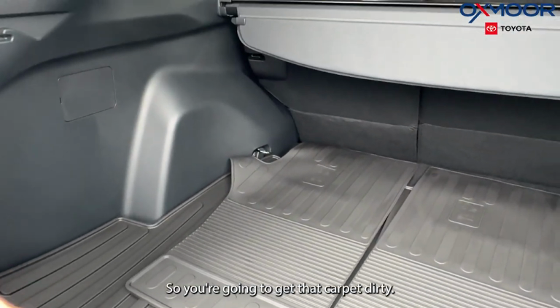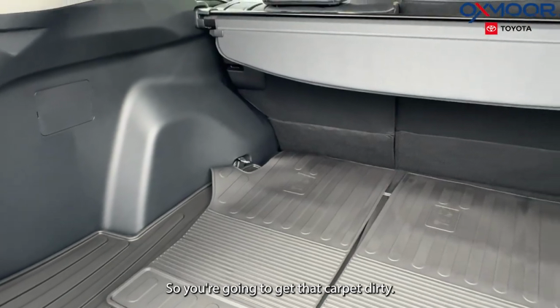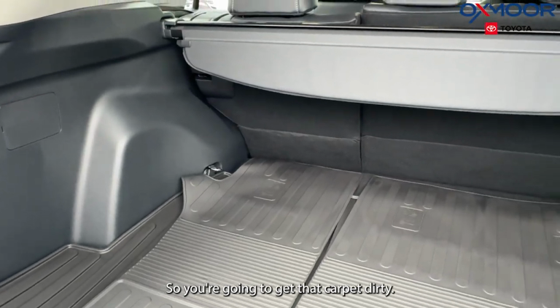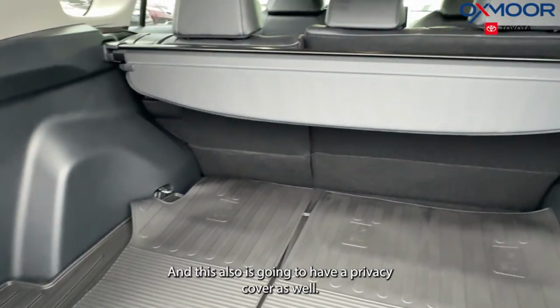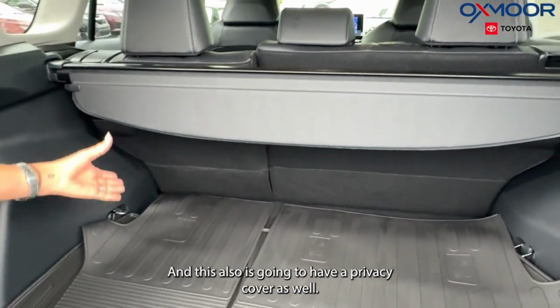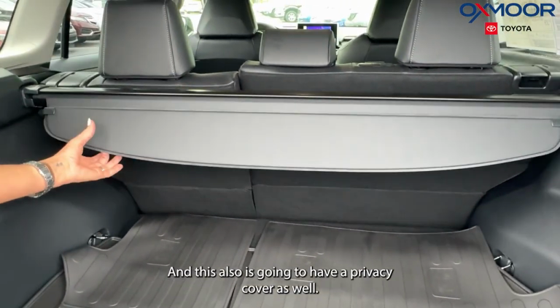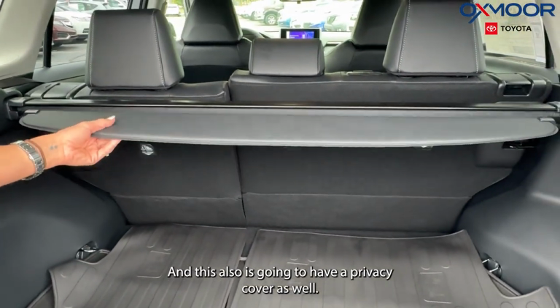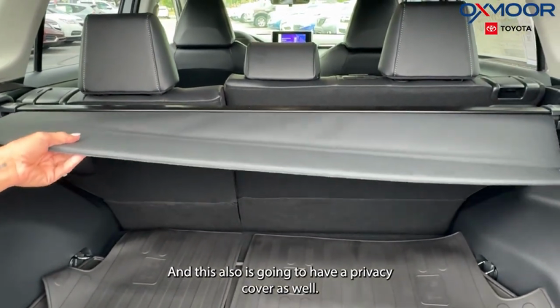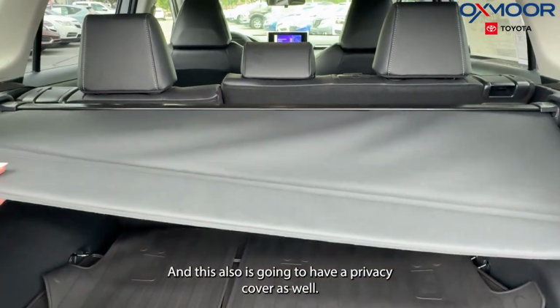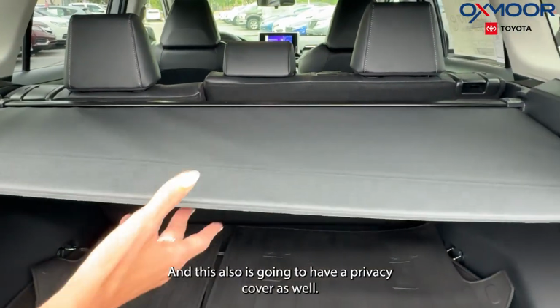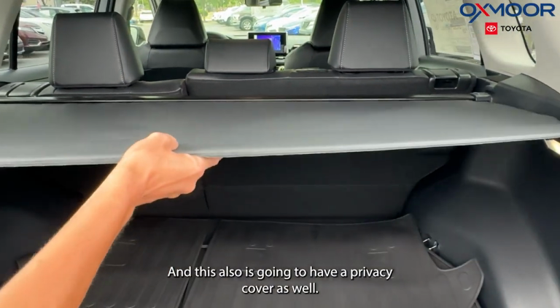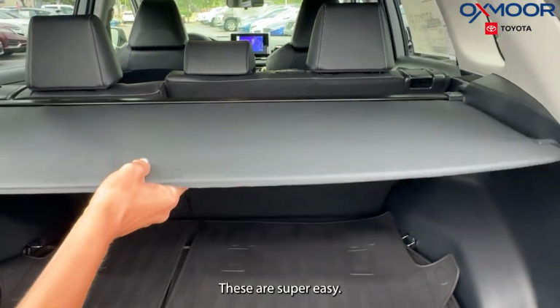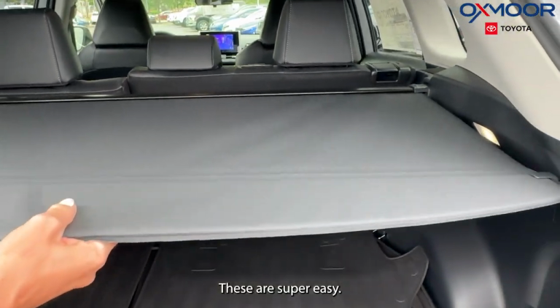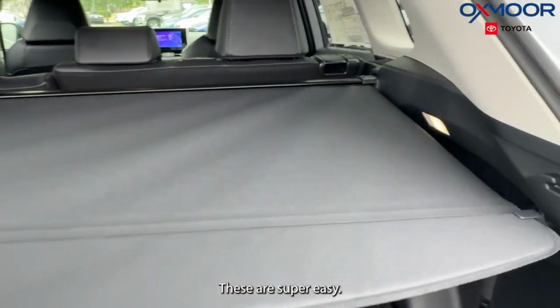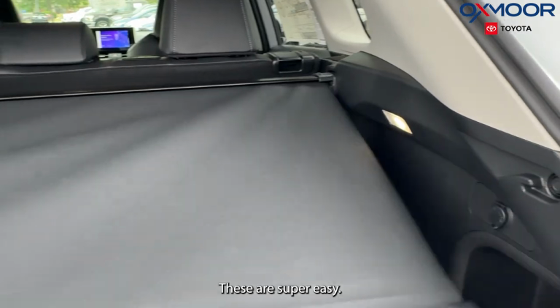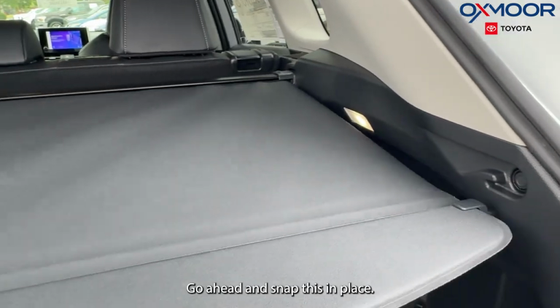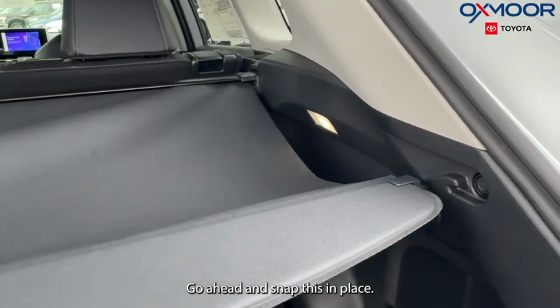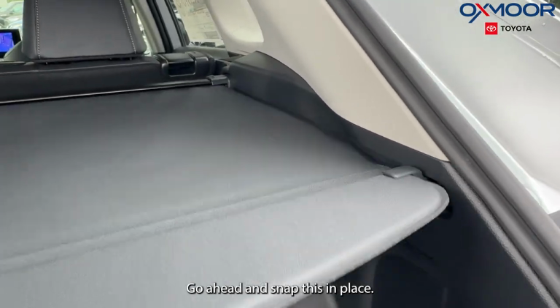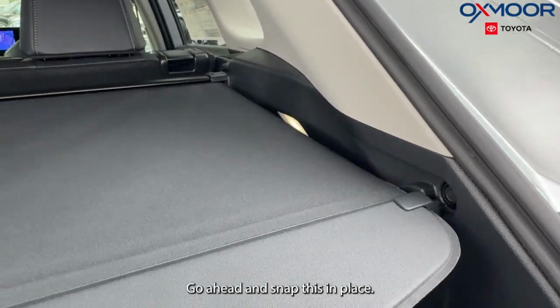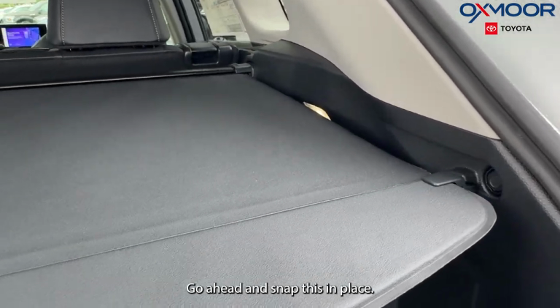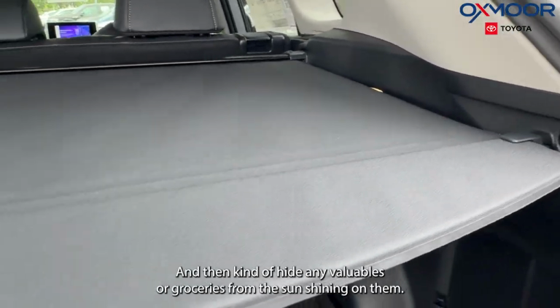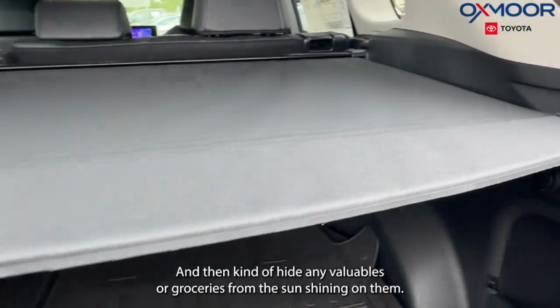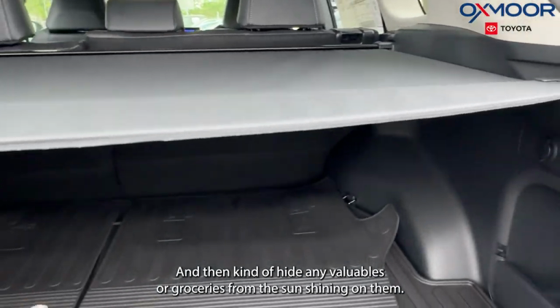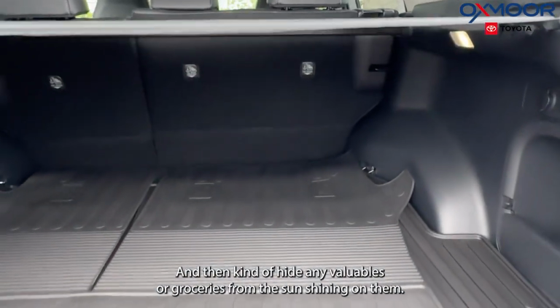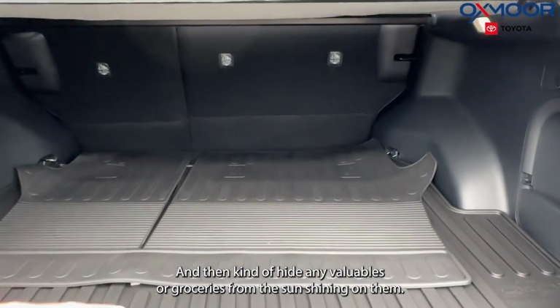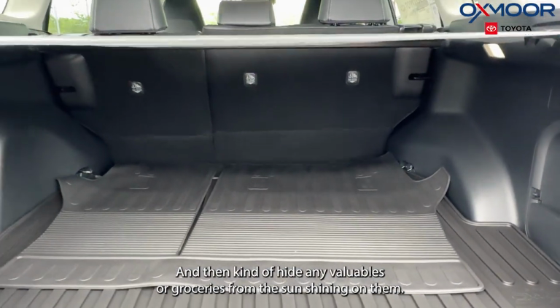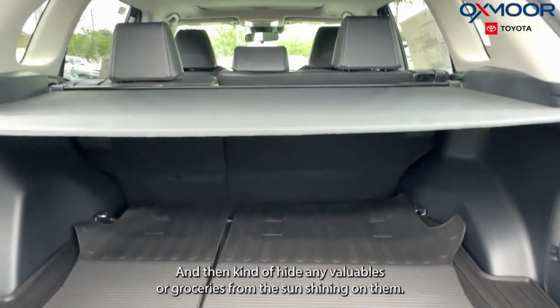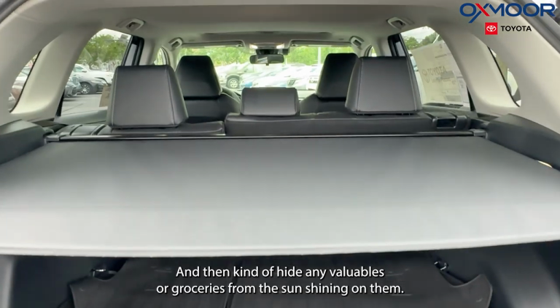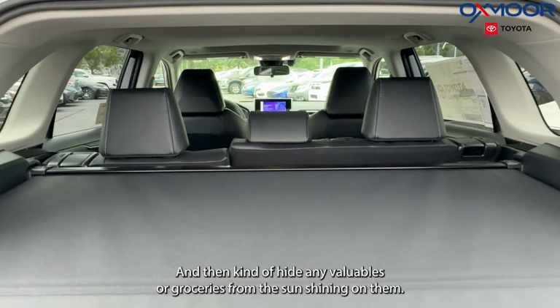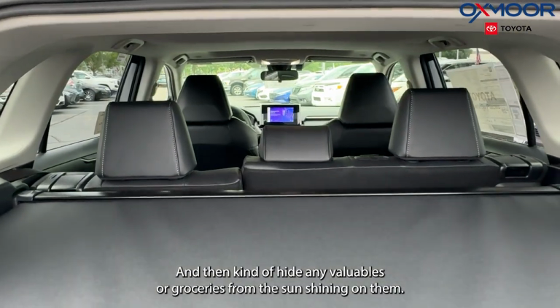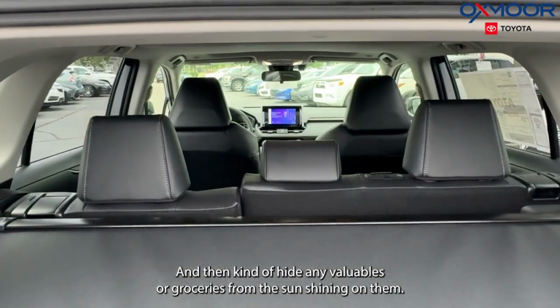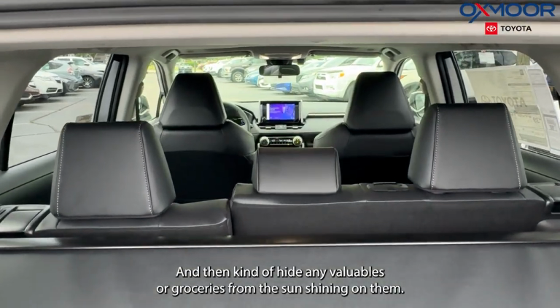This also is going to have a privacy cover. These are super easy — go ahead and snap this in place, and it kind of hides any valuables or groceries from the sun shining on them, so definitely nice to have that.